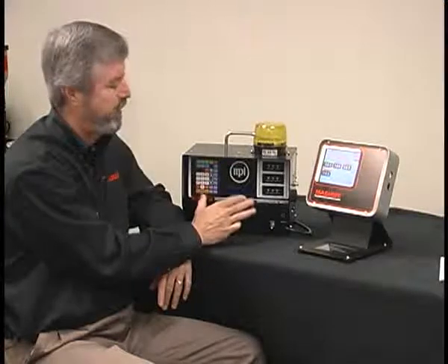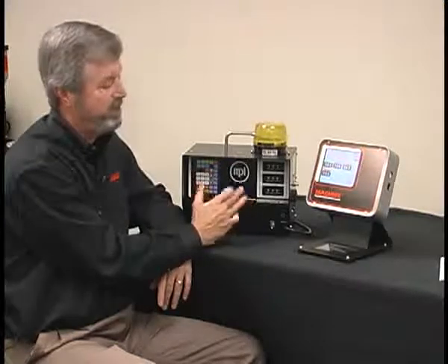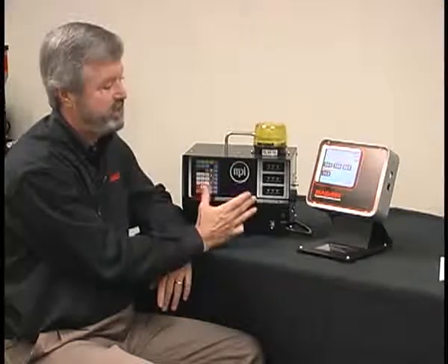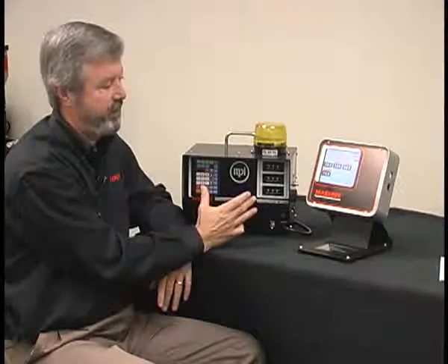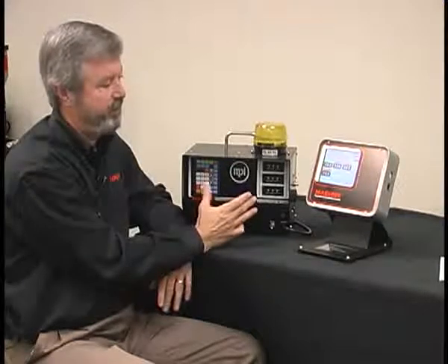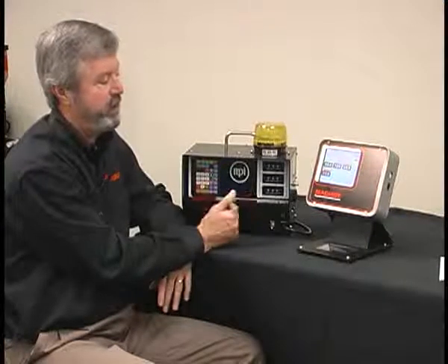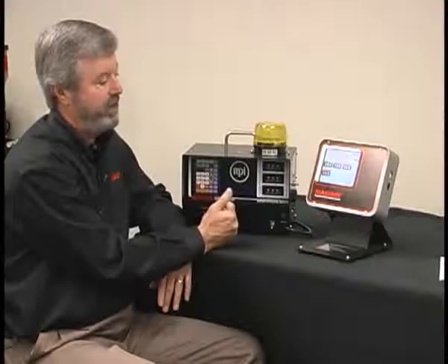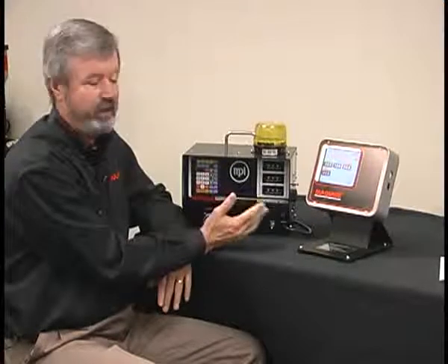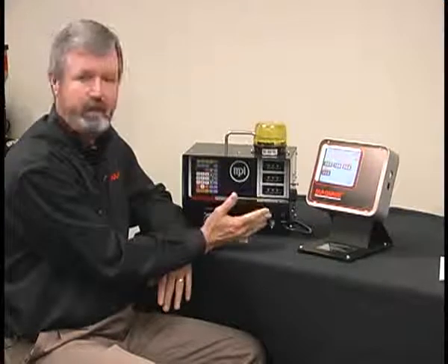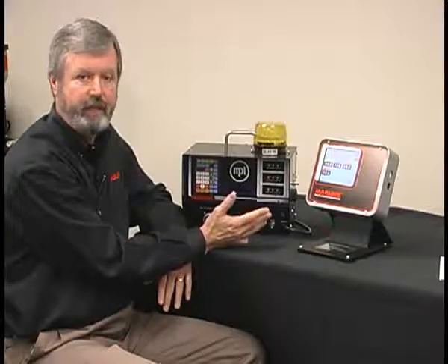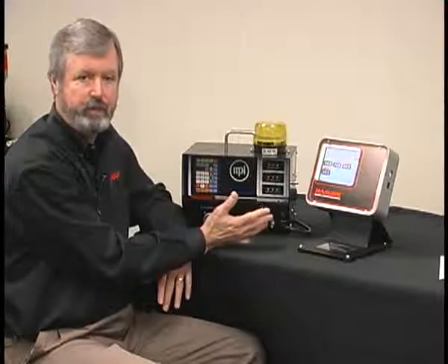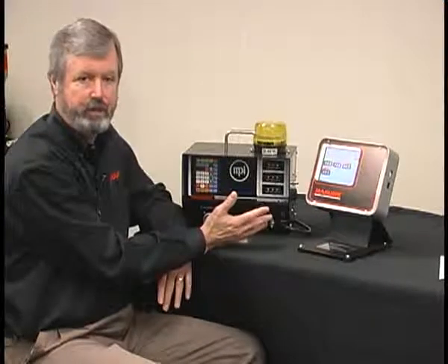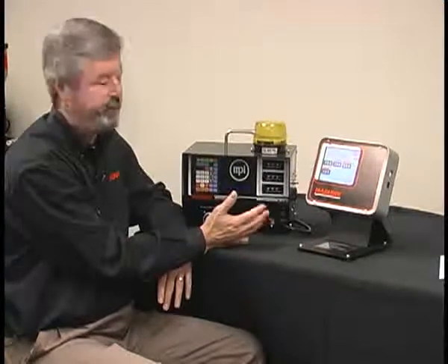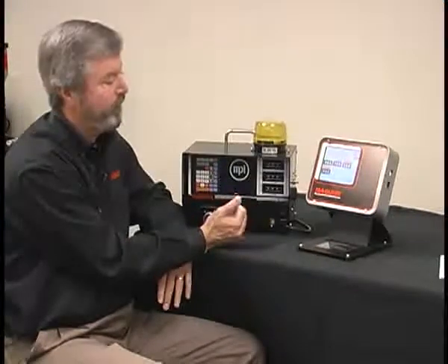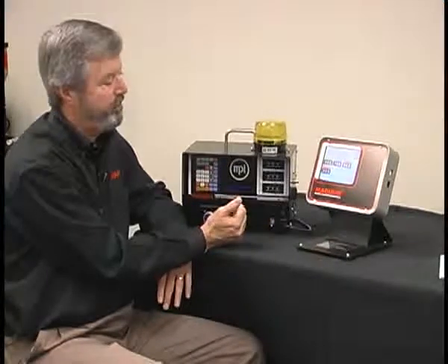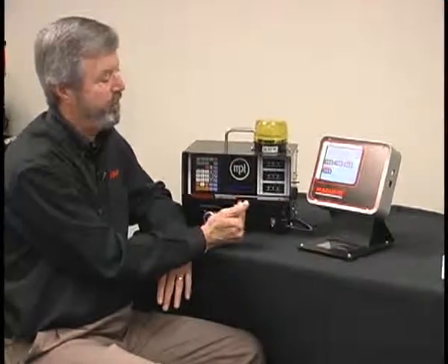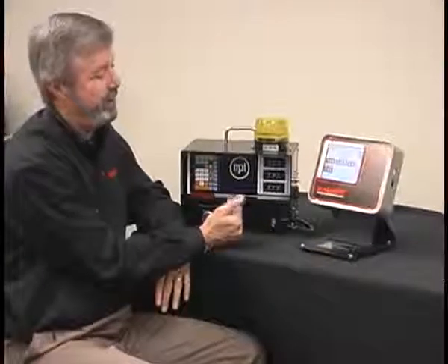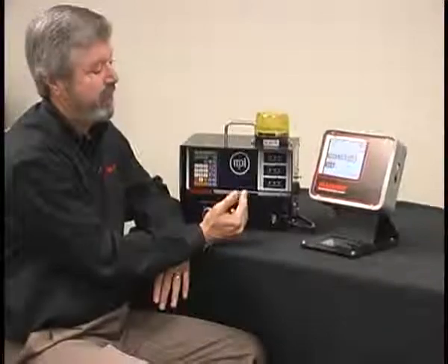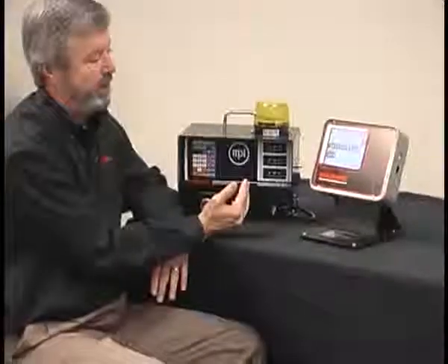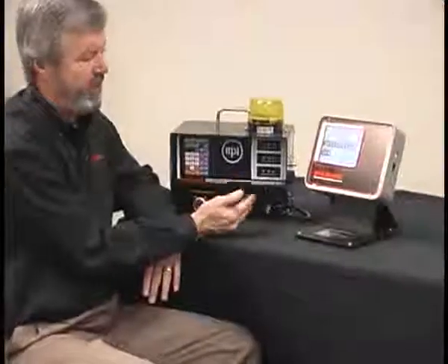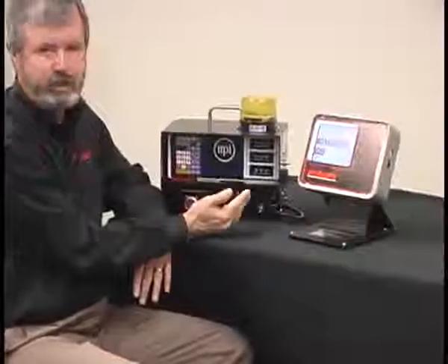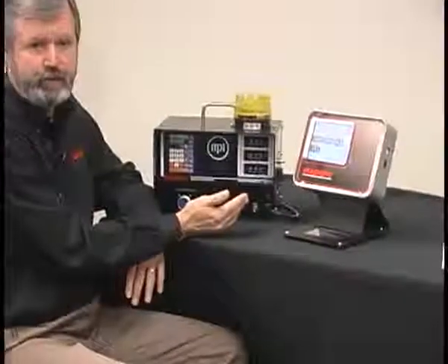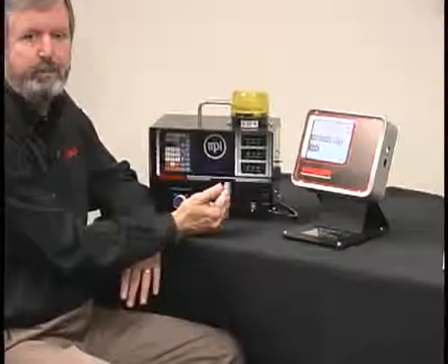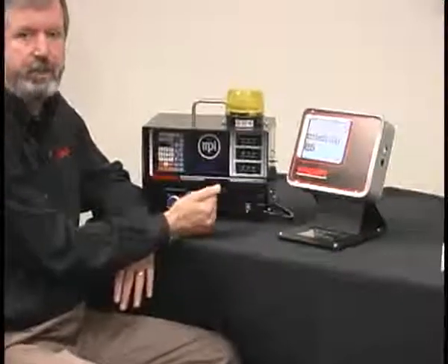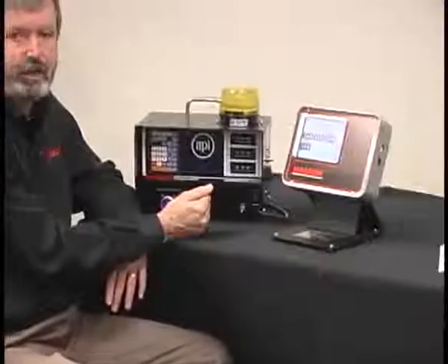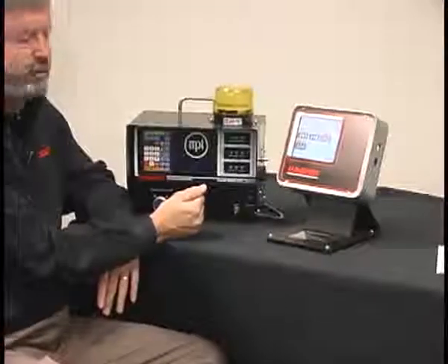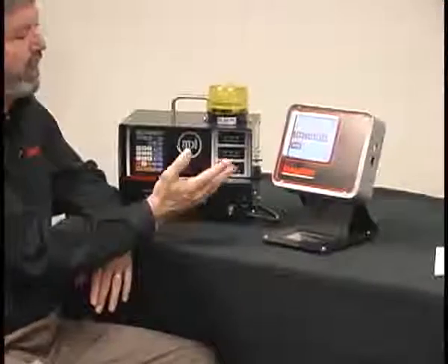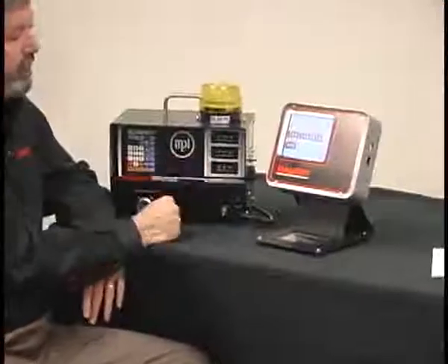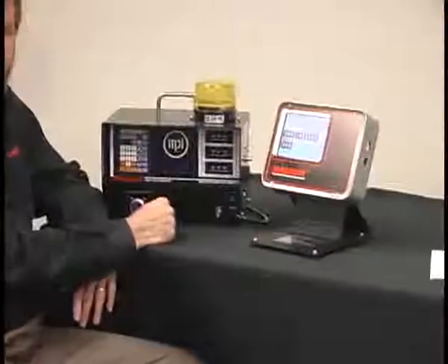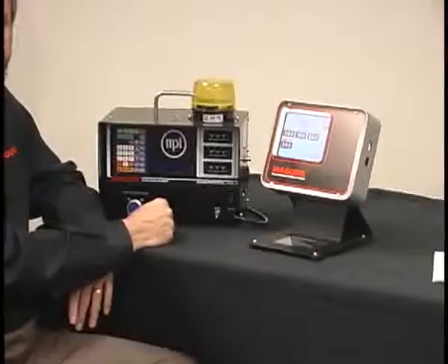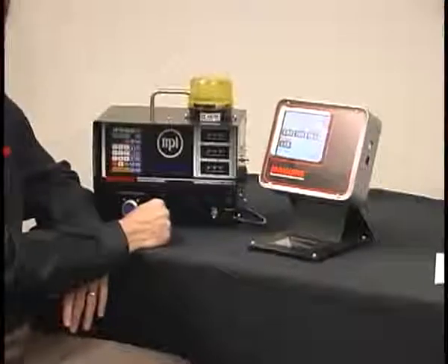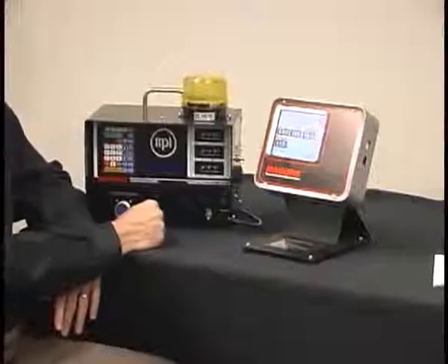But as technology has evolved, and with the availability of touchscreens, we found that navigation and controller setup is much easier with a touchscreen. So we're now offering the touchscreen as an option.